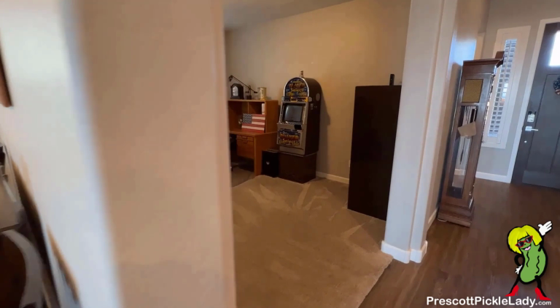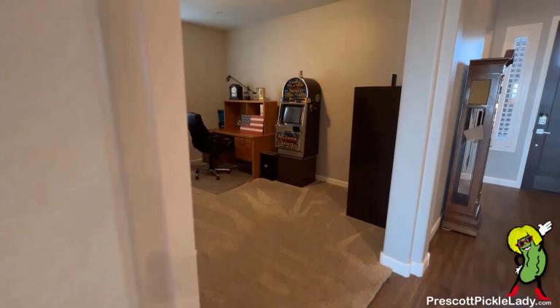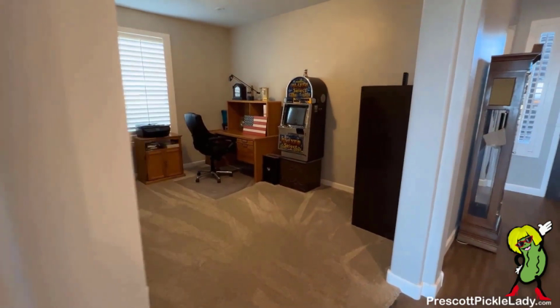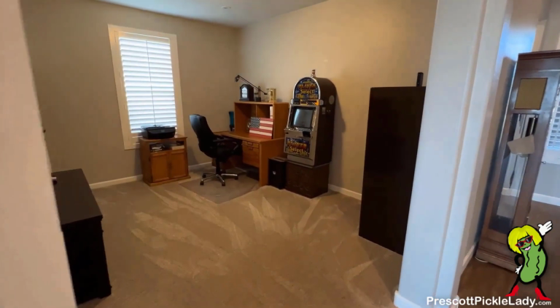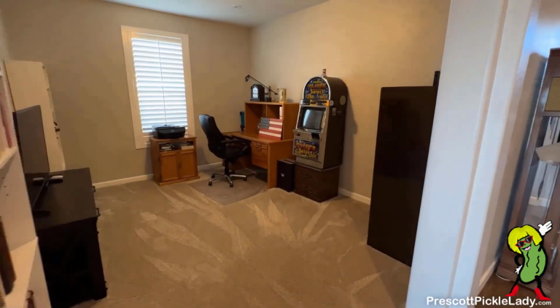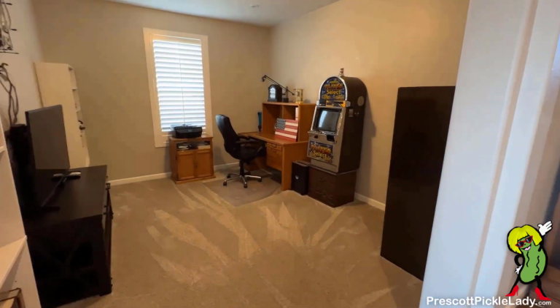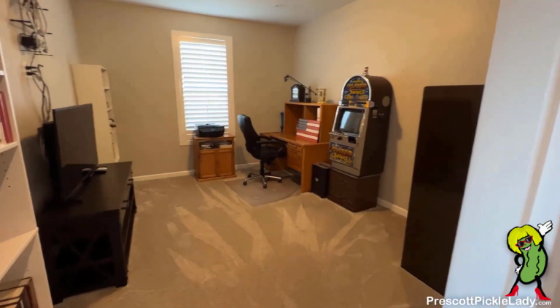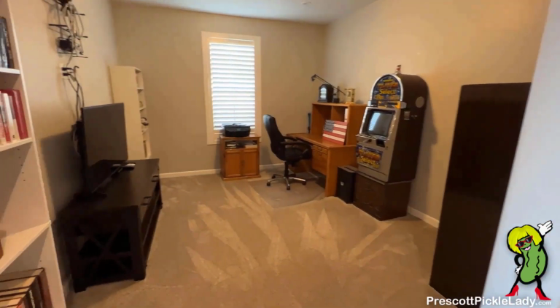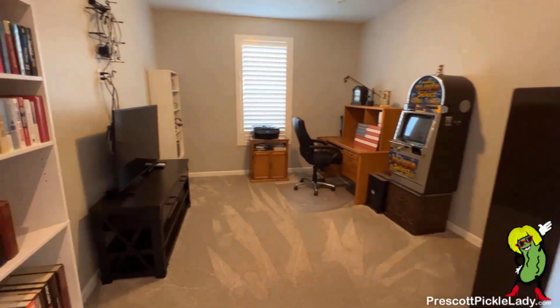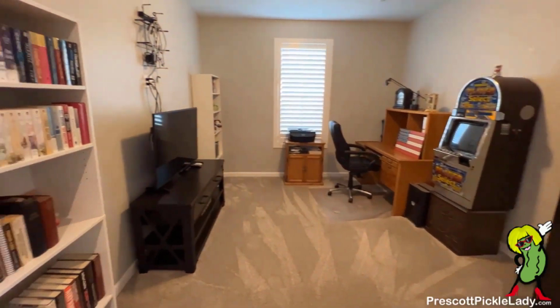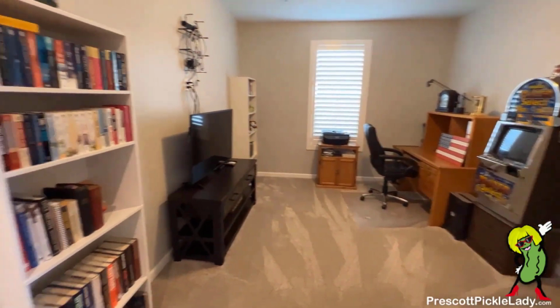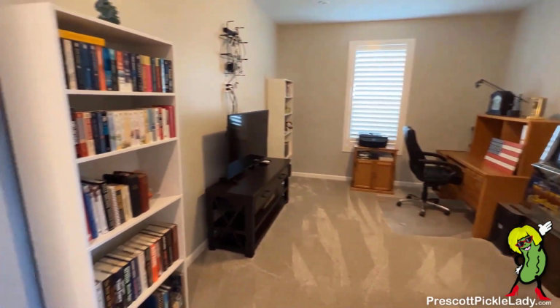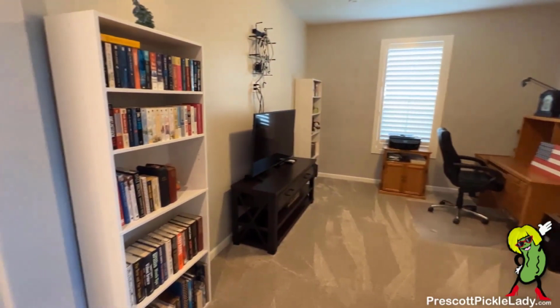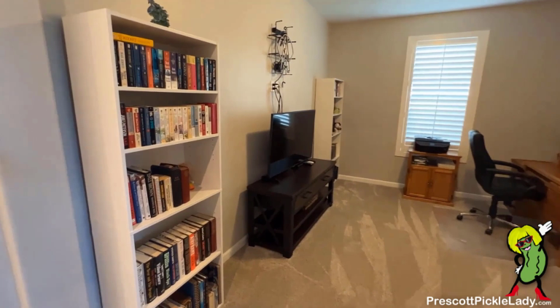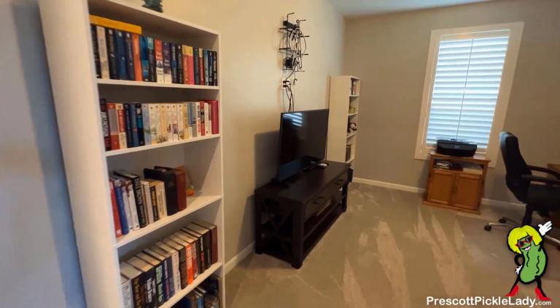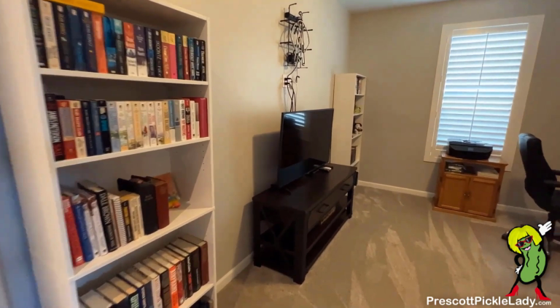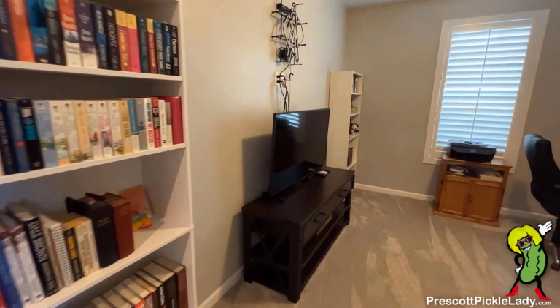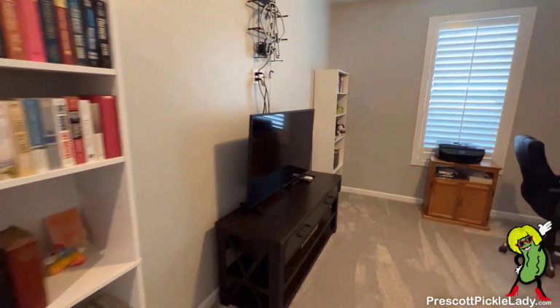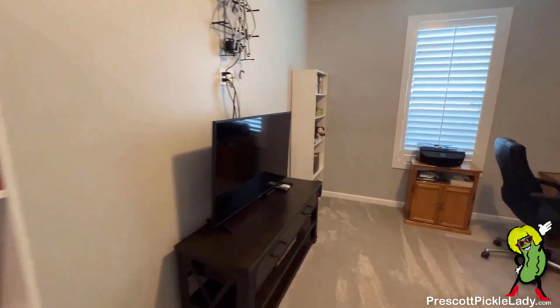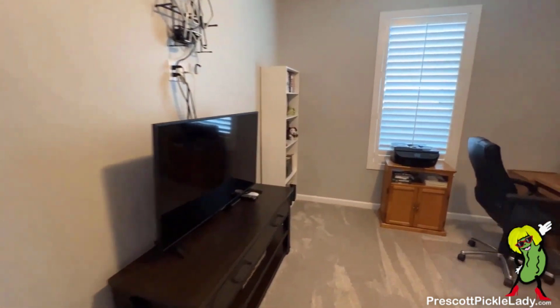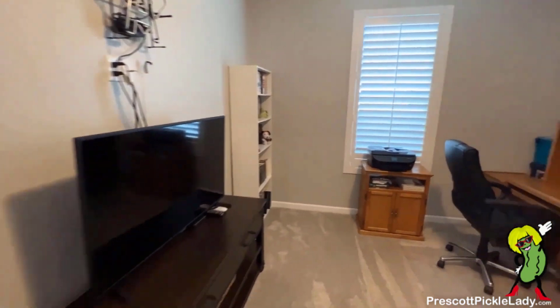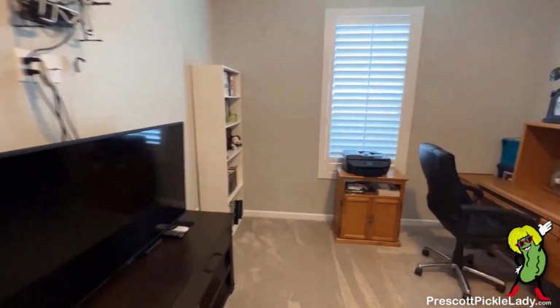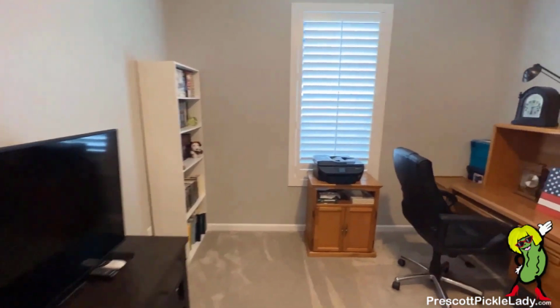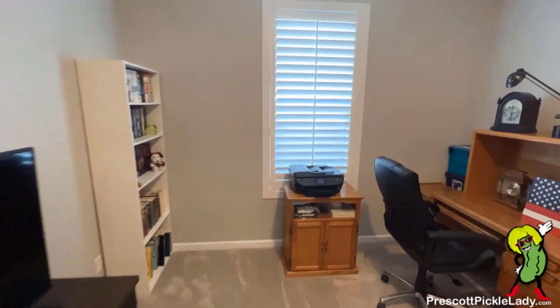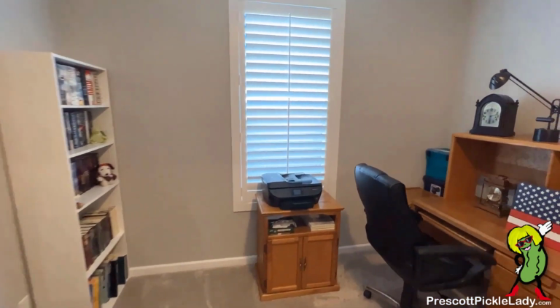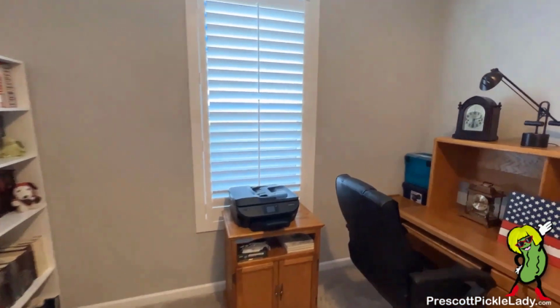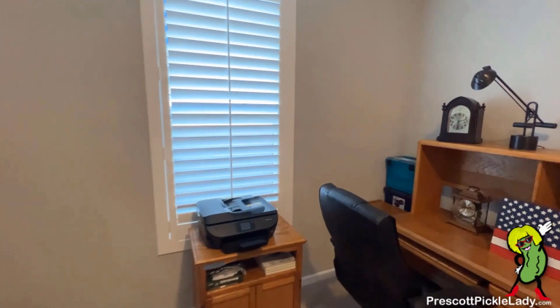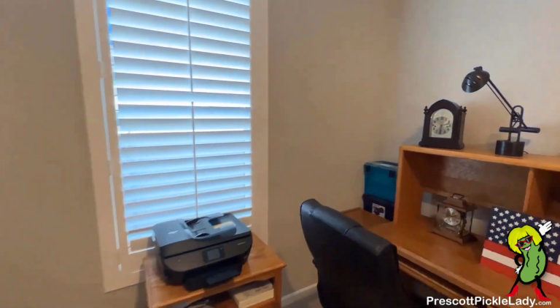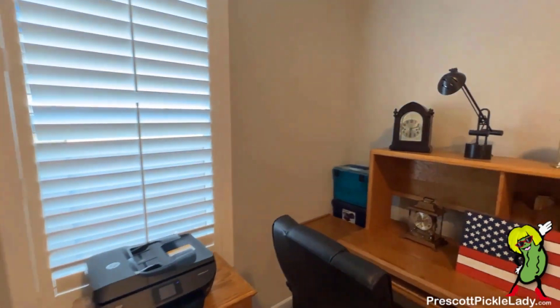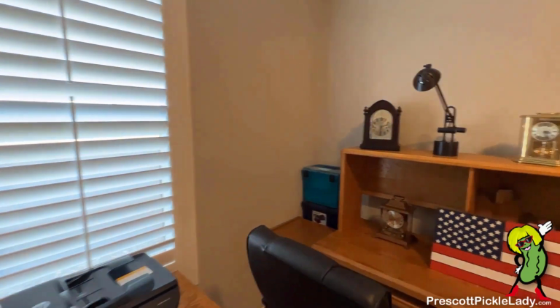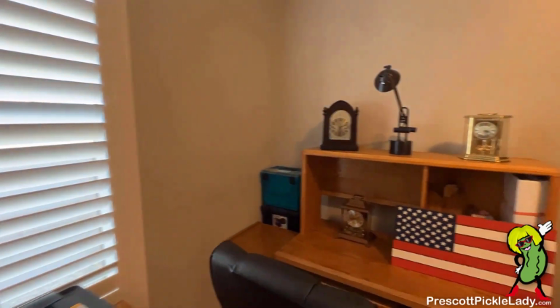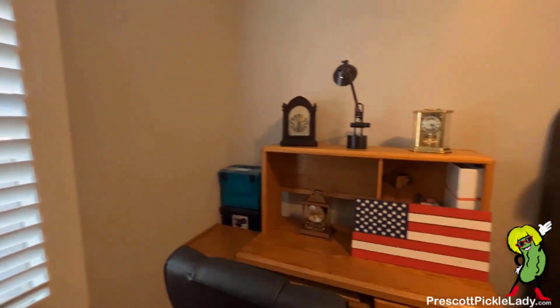And here is the den. This can be converted into a bedroom pretty easily, but at this point it's set up as an office and a media room.